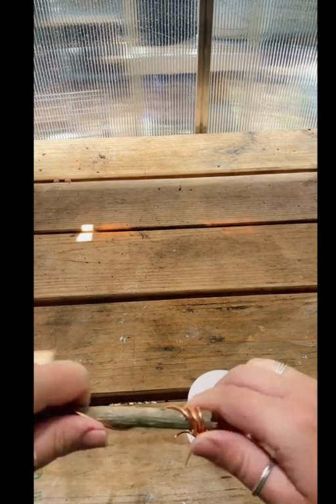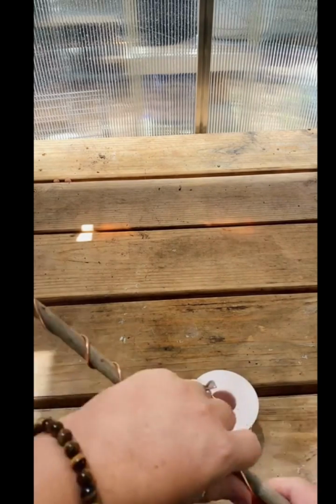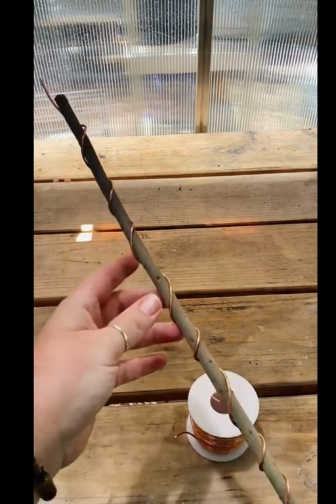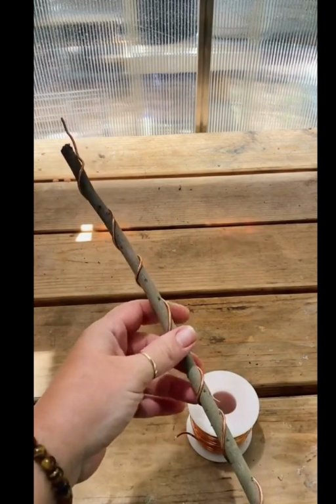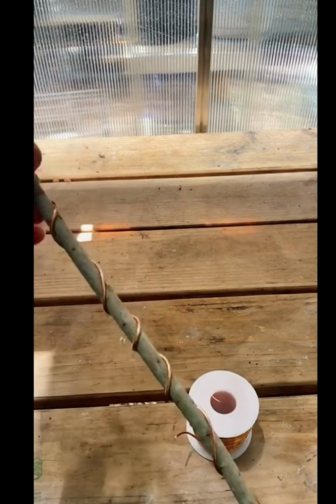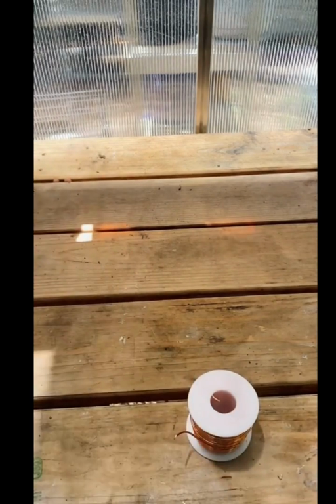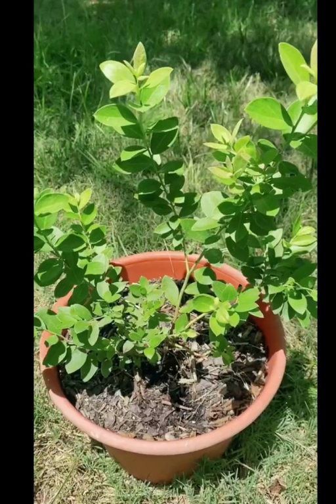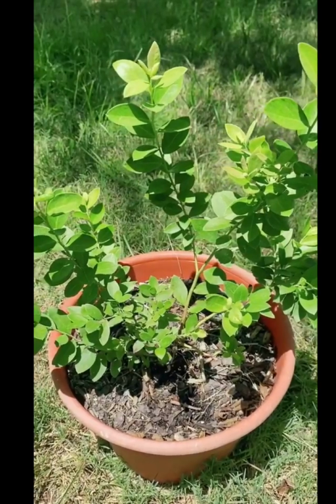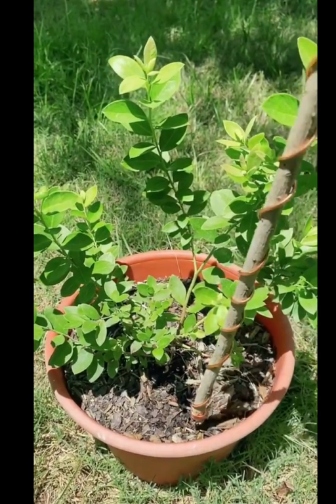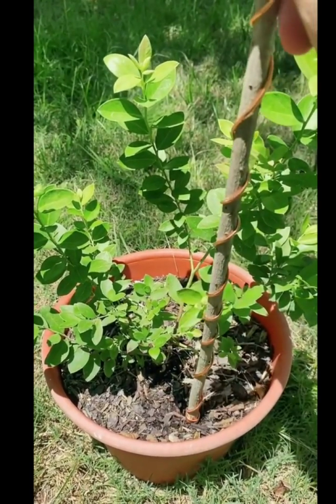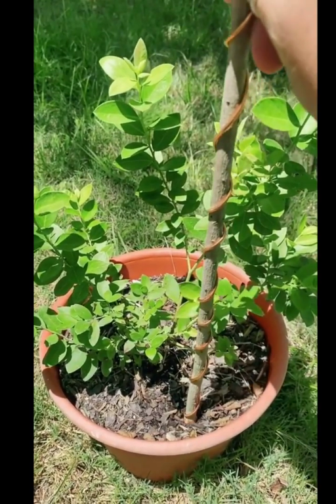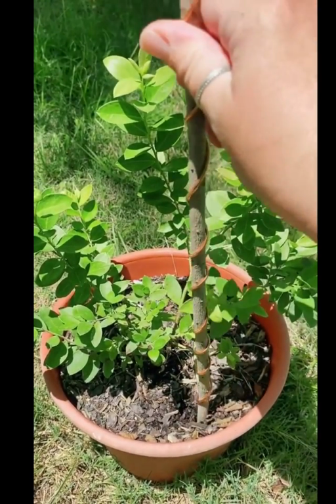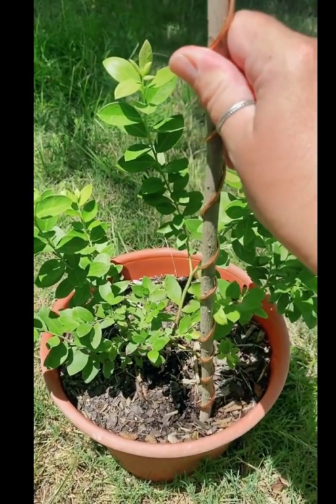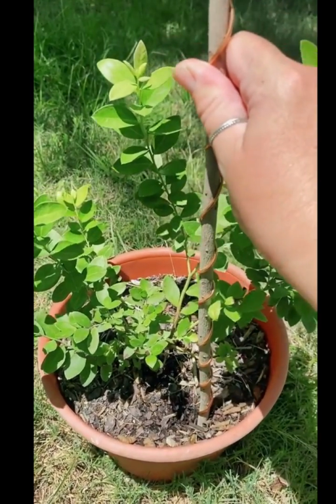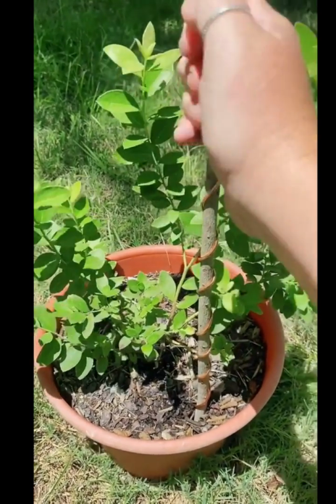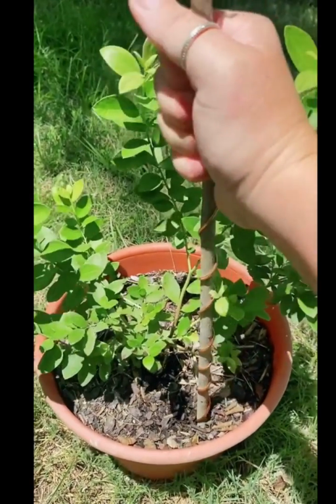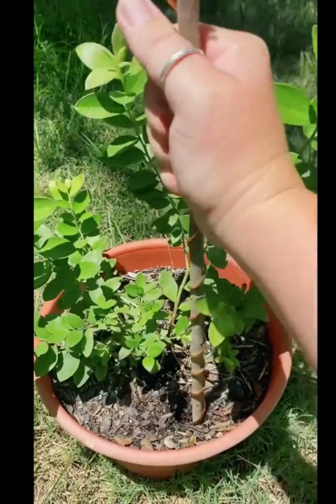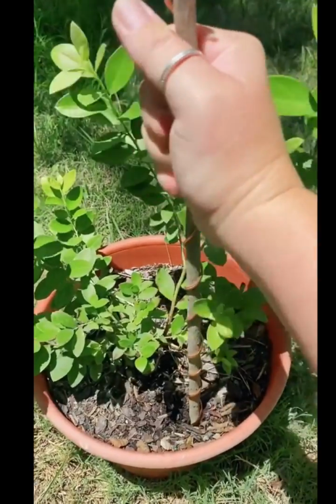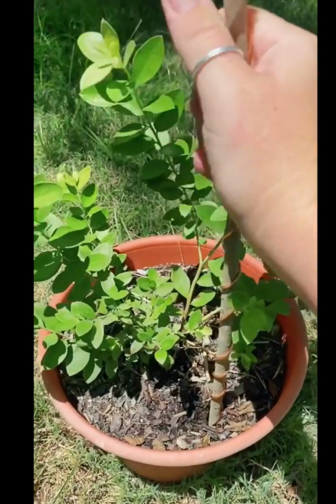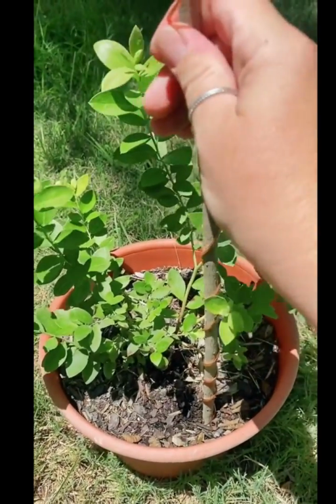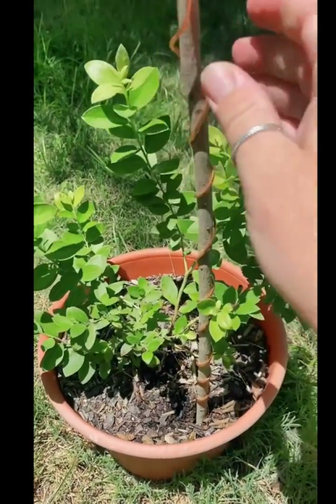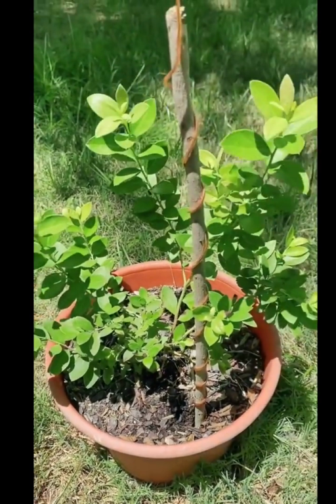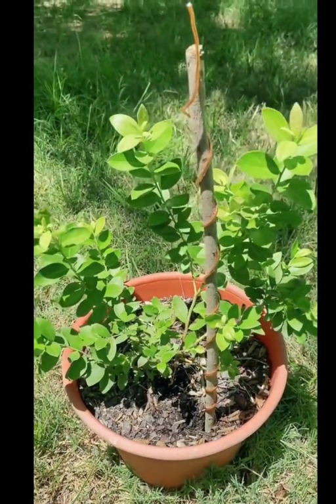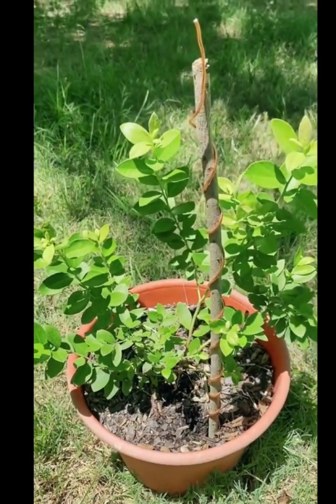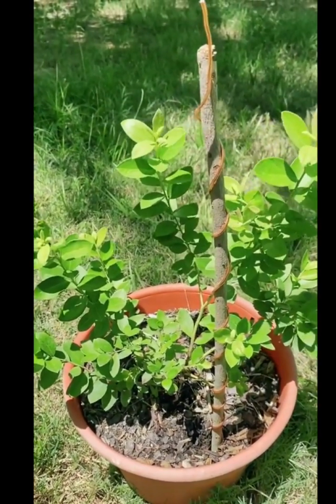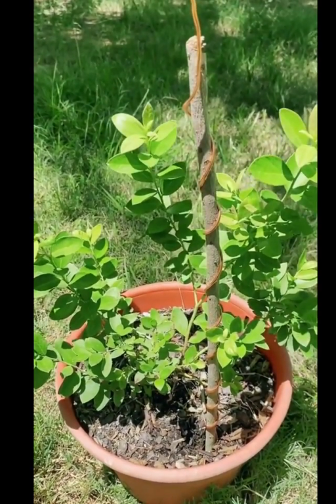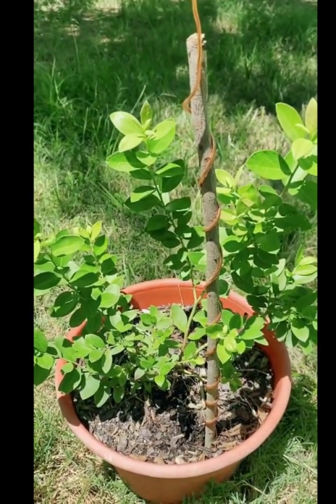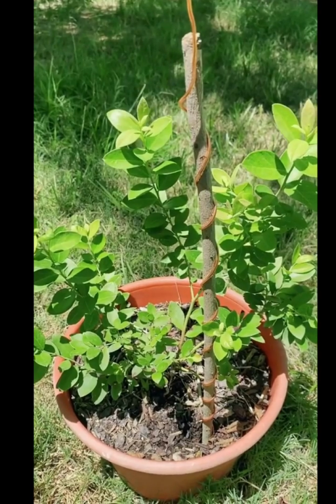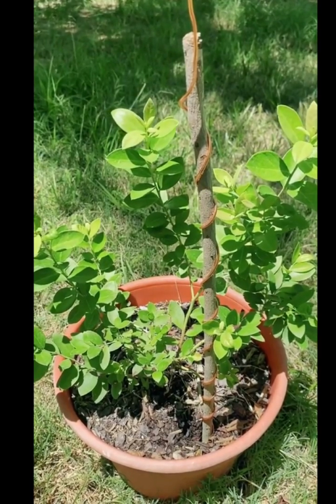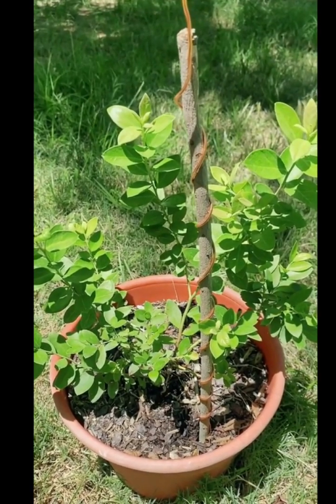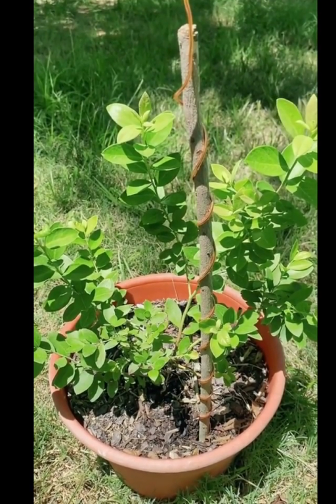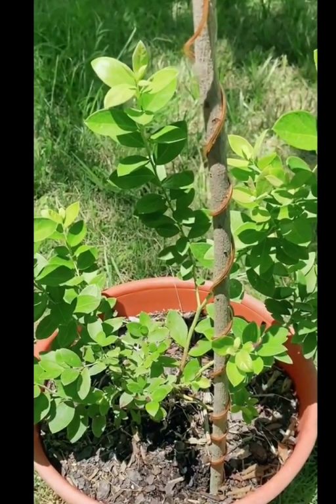Basically what happens is our soil starts to get dried out because the magnetism of the soil starts to deplete, and it pretty much becomes dead — there's no more life force or ether inside that soil. So we need to re-establish that, harness that, and bring that back. This is a simple technique you can use.